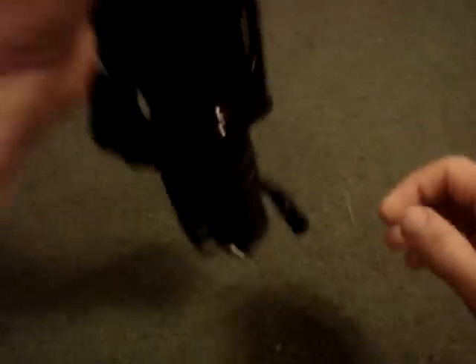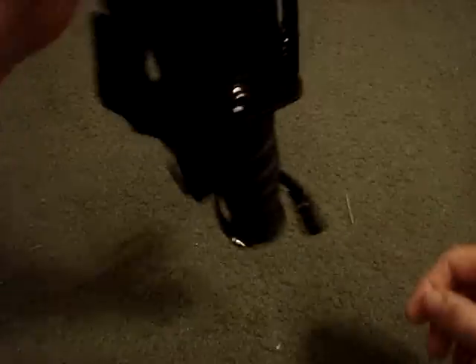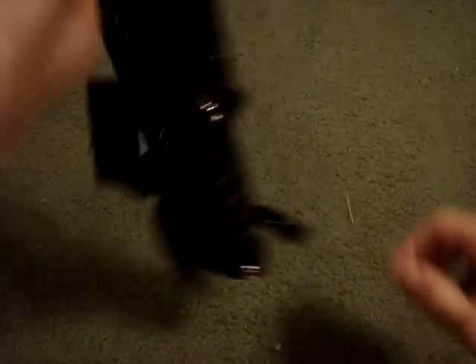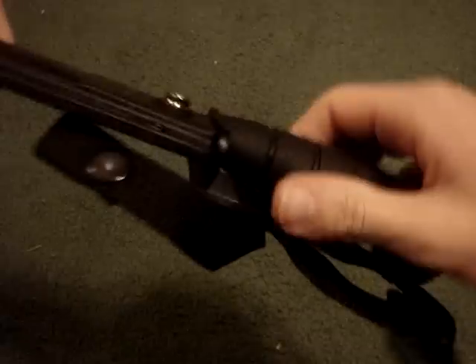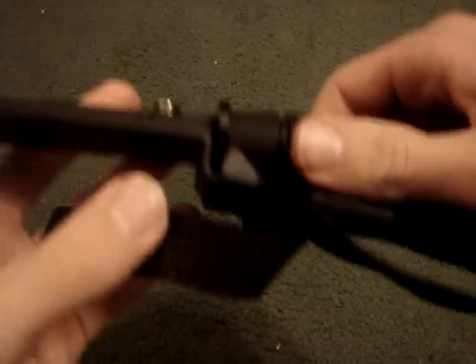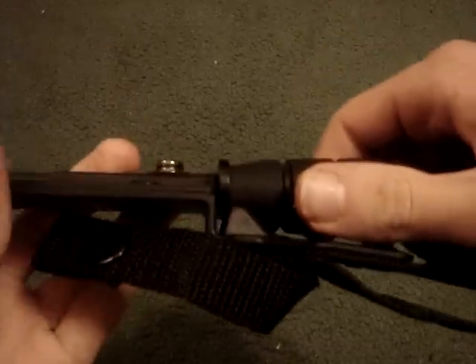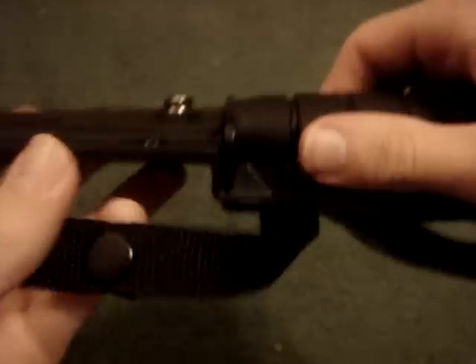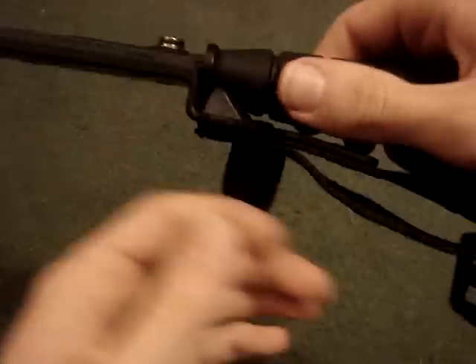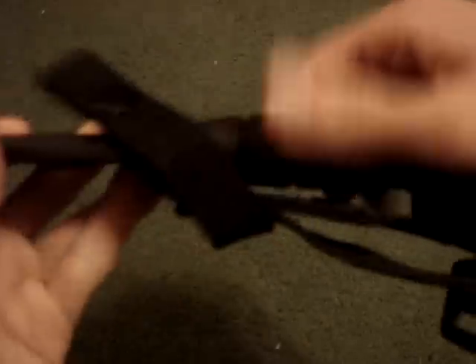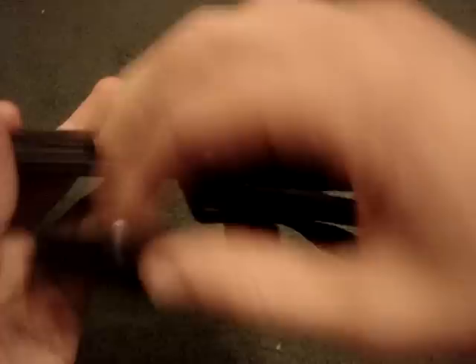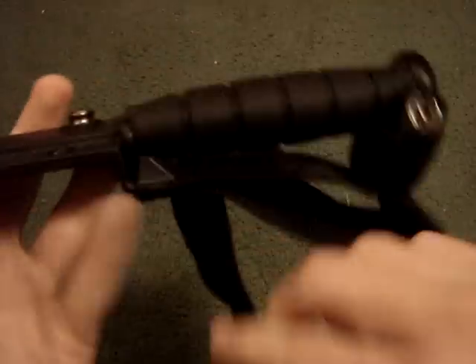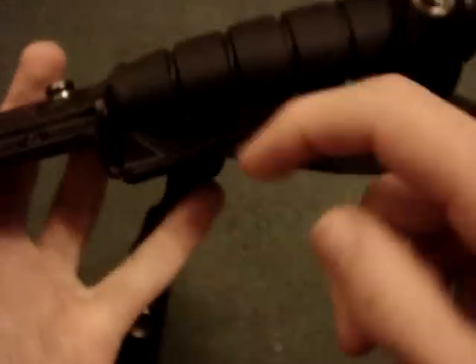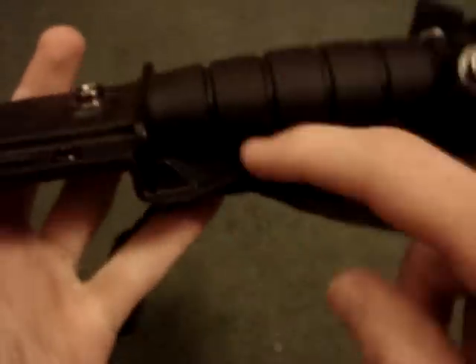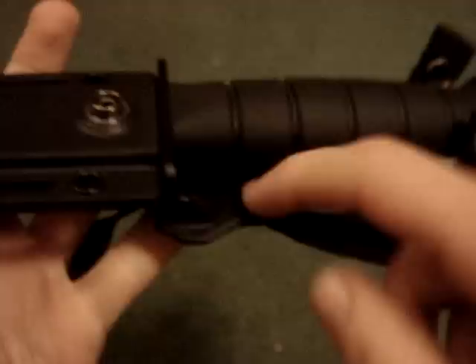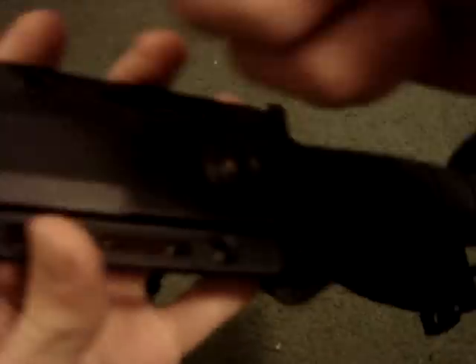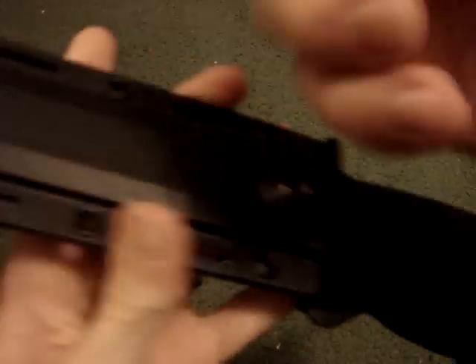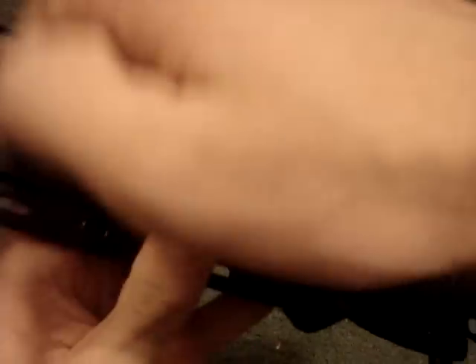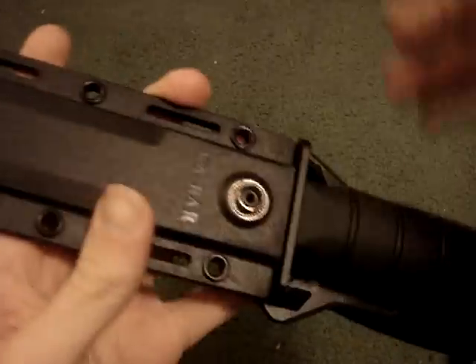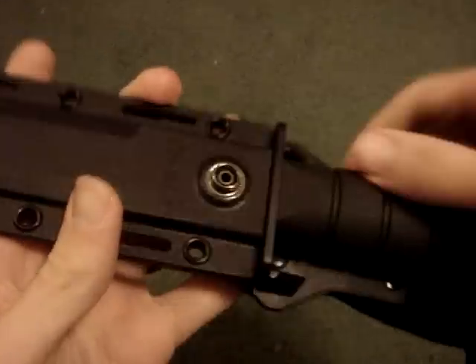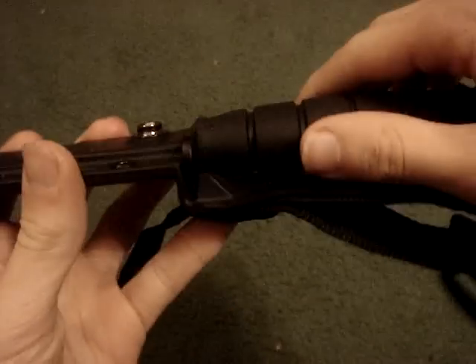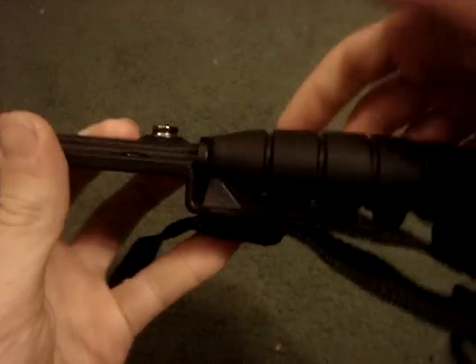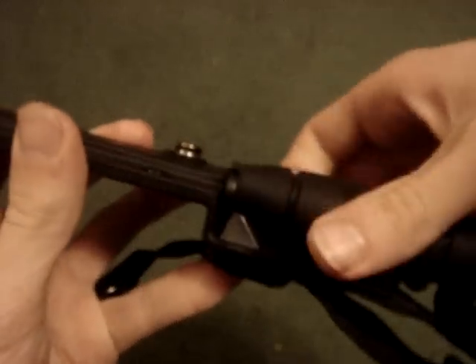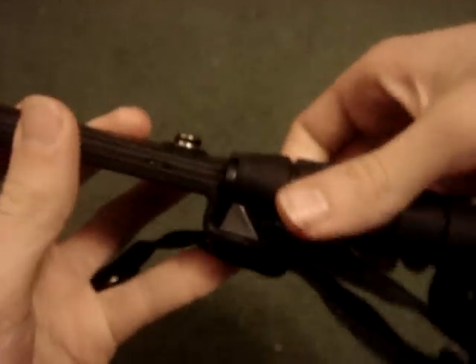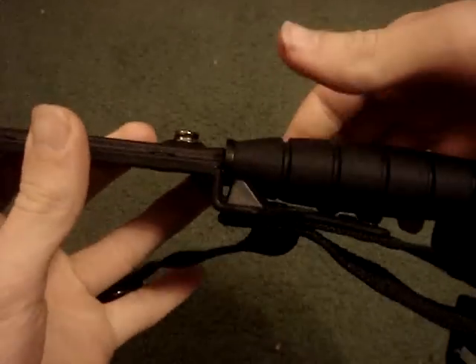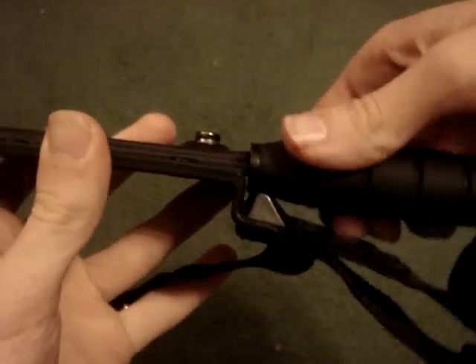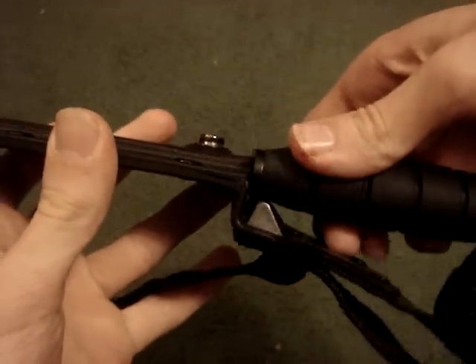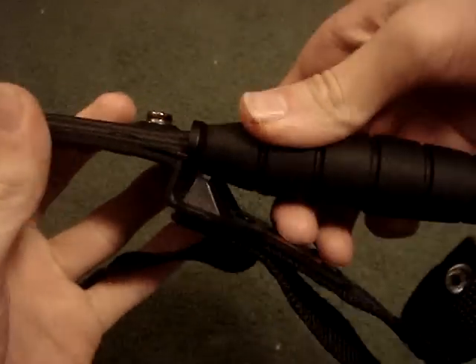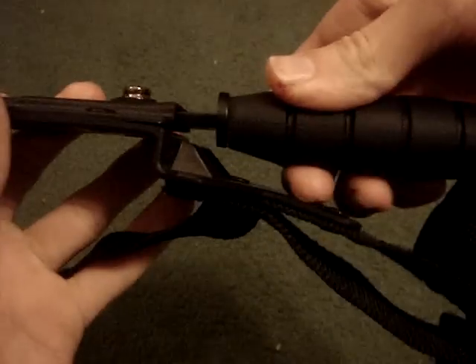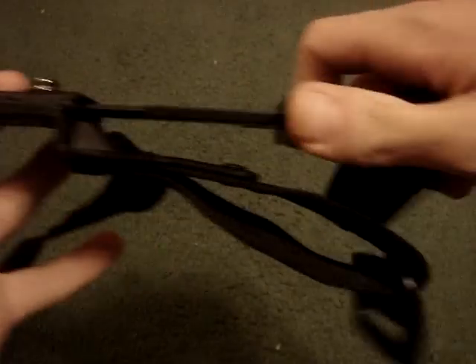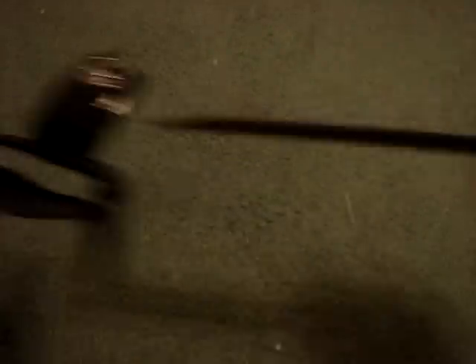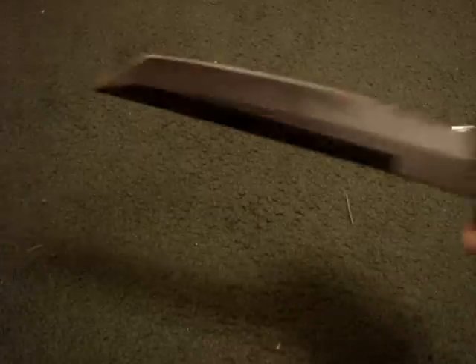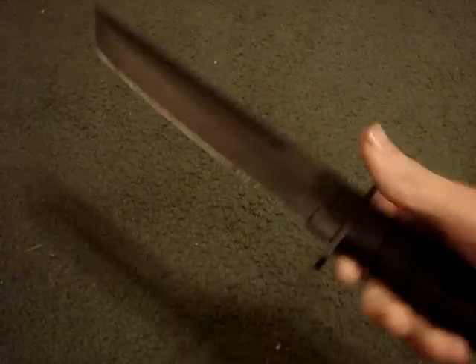It doesn't fall out. And this right here — forgot to mention the Kydex sheath. Anyway, you pull that down, then you can pull it out from there.